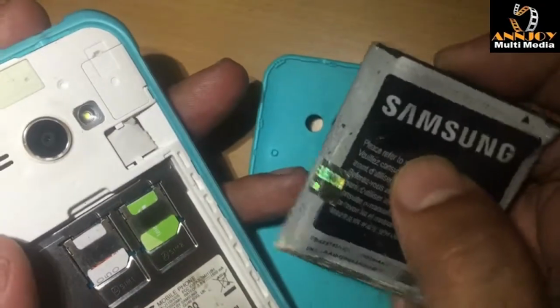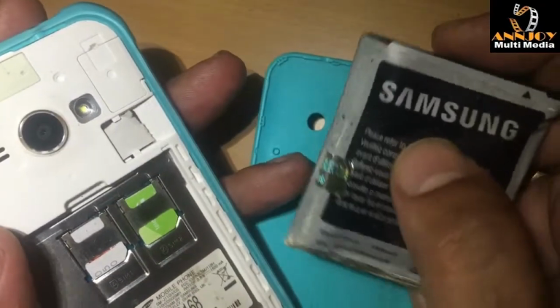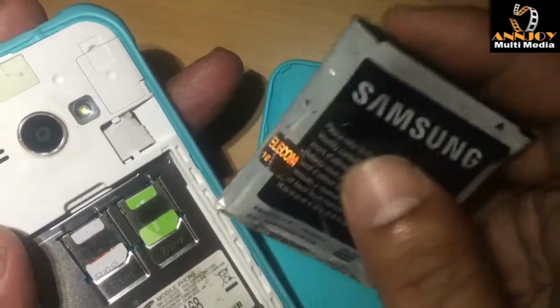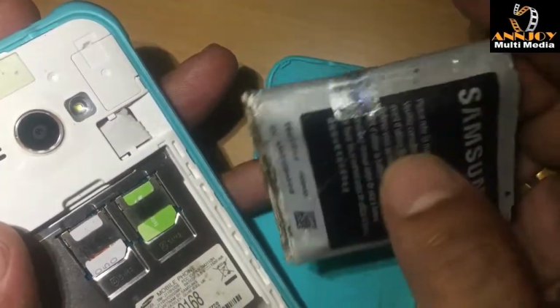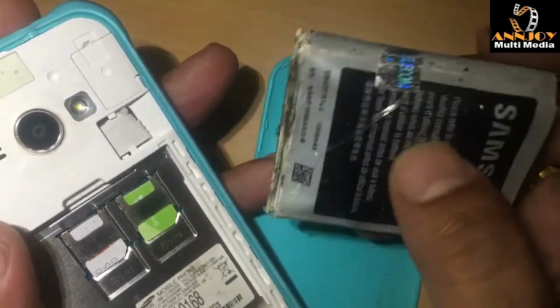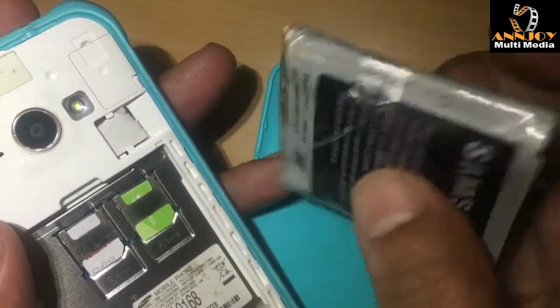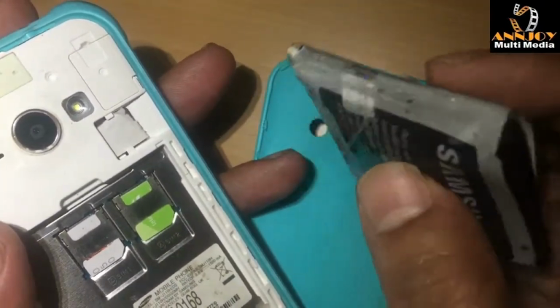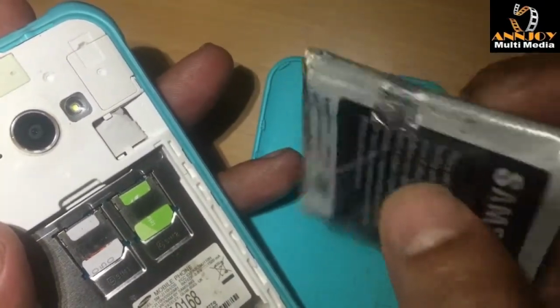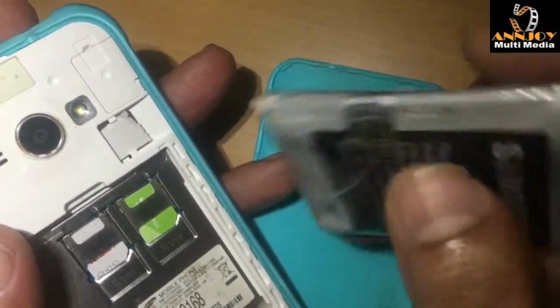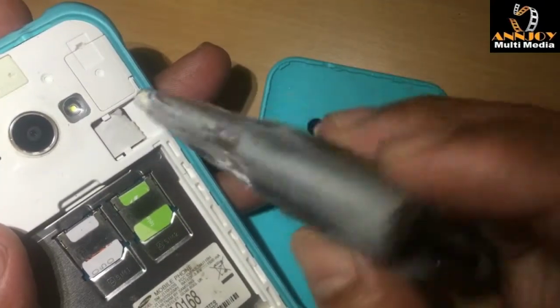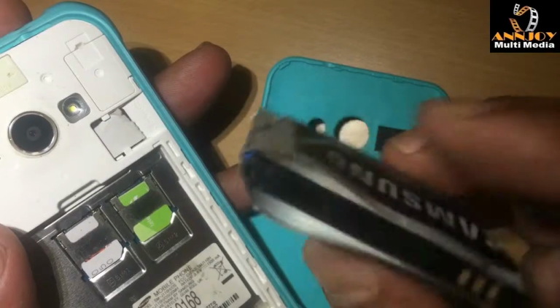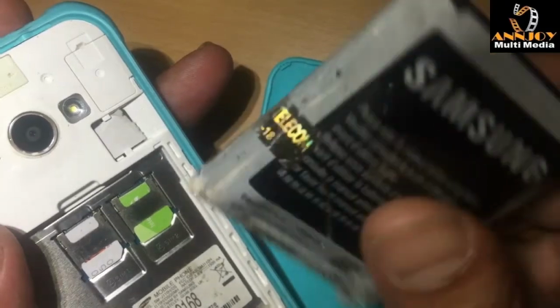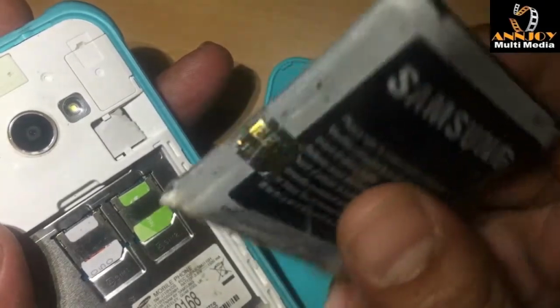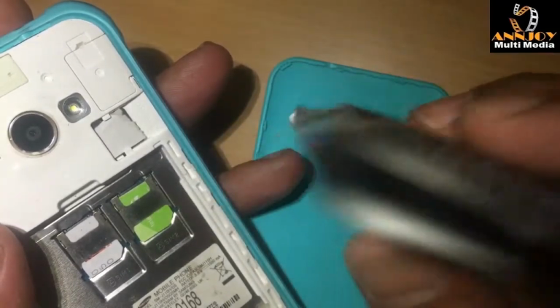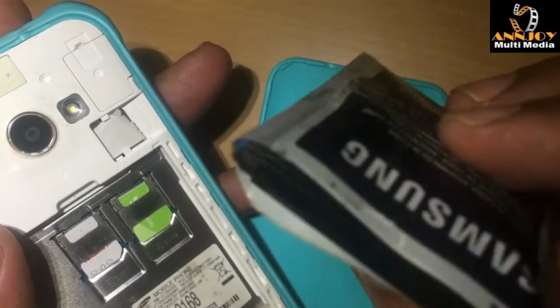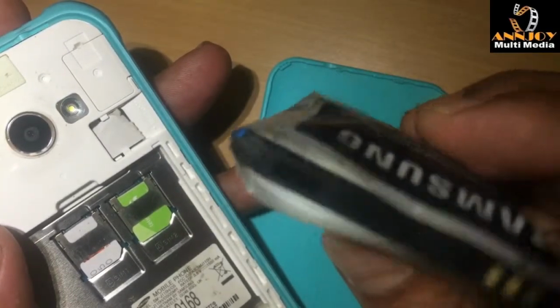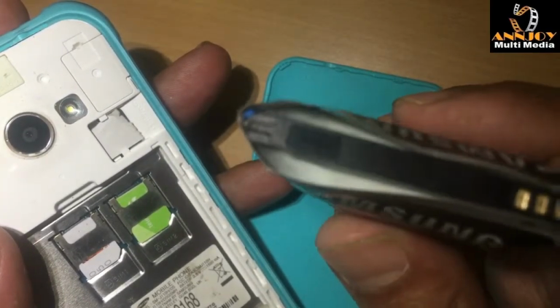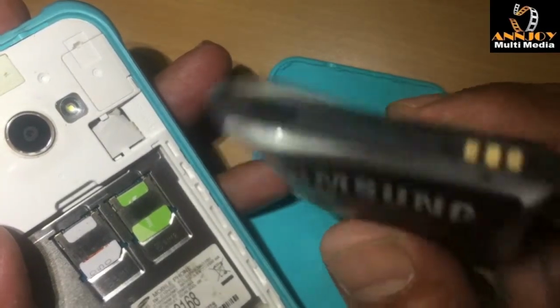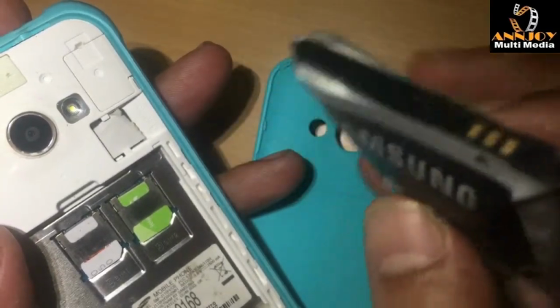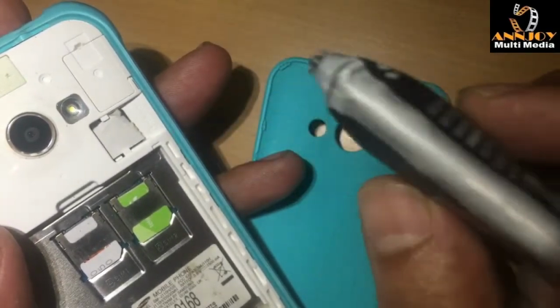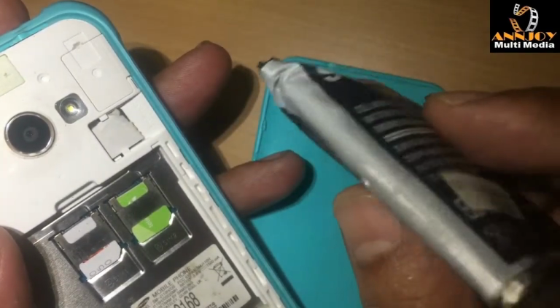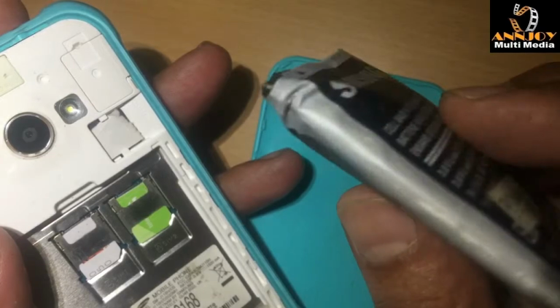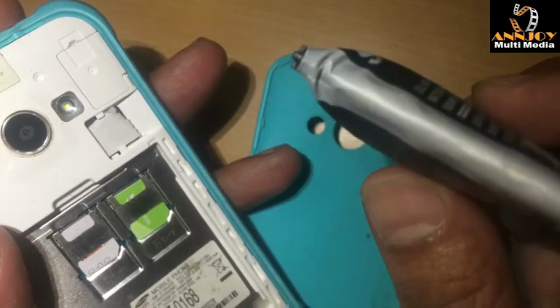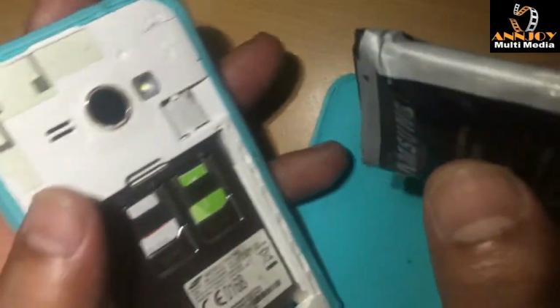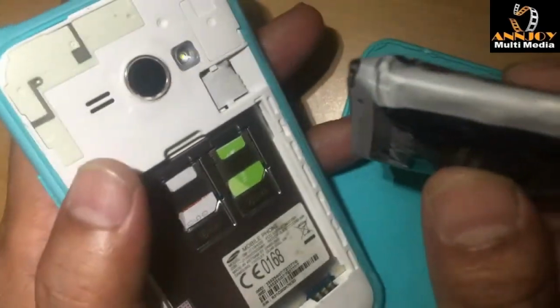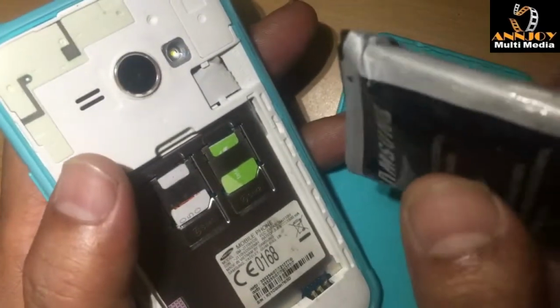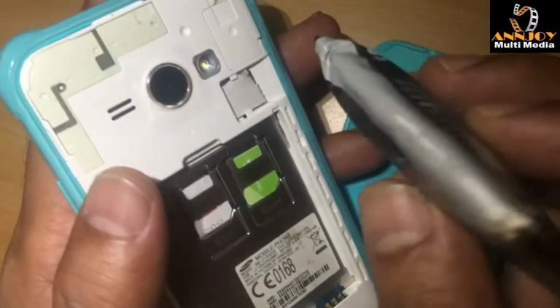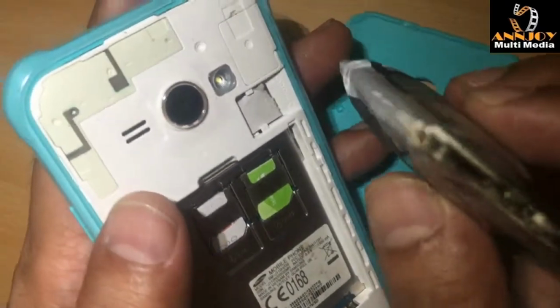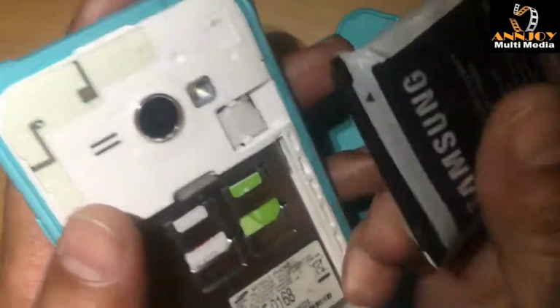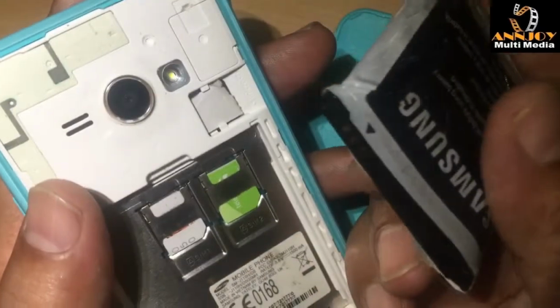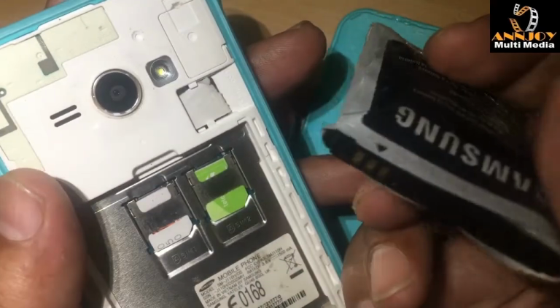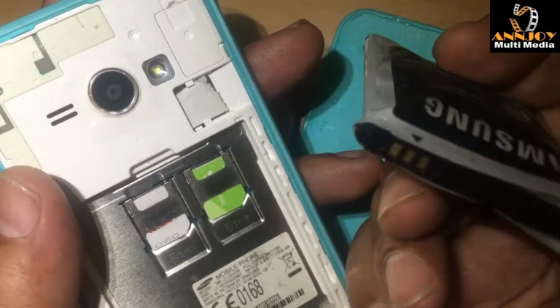Today we learned how to repair an old battery which has become a fat, swollen battery. You can see one battery is totally fat and it's not possible to ever use for a phone — it's very dangerous to use on a phone.